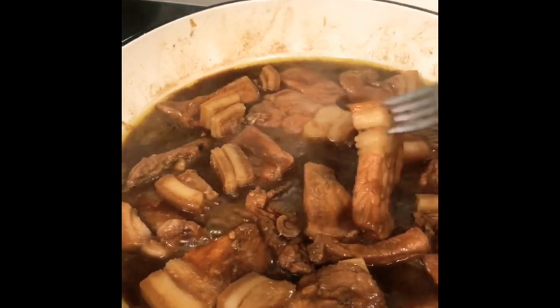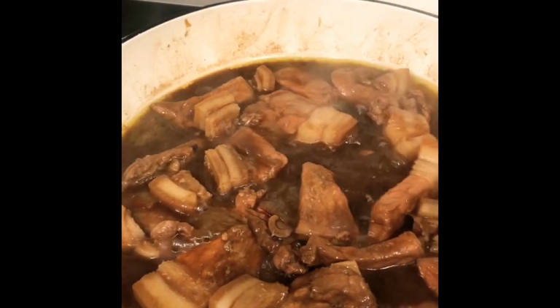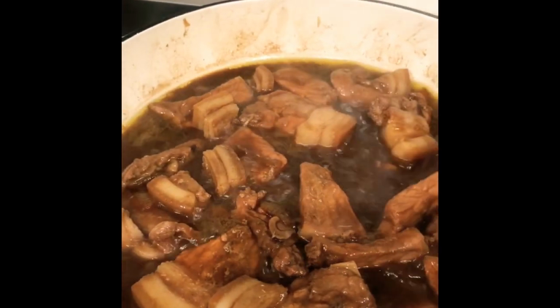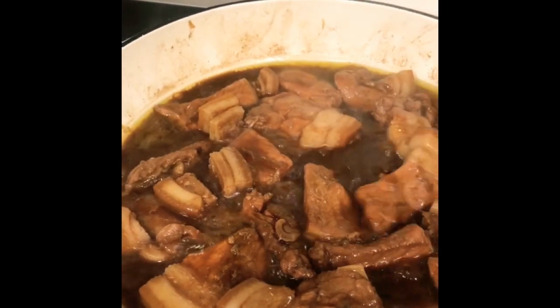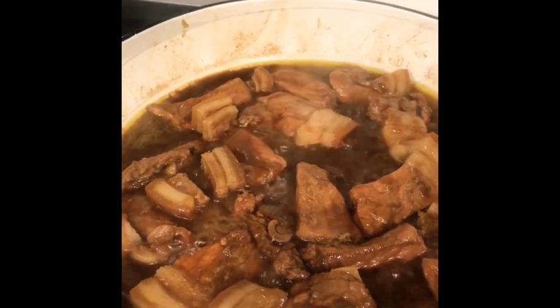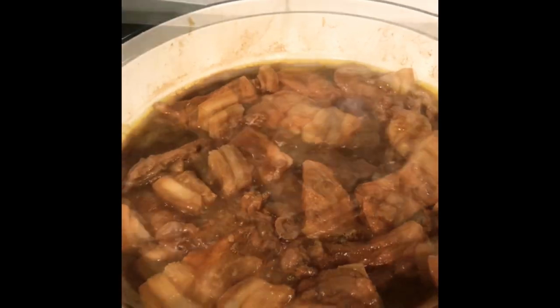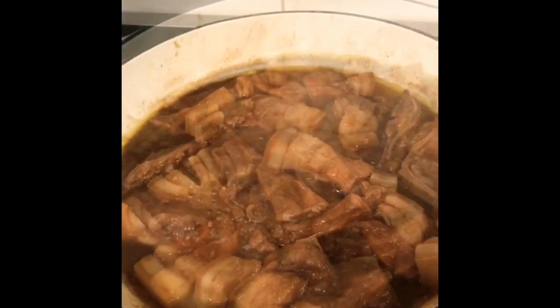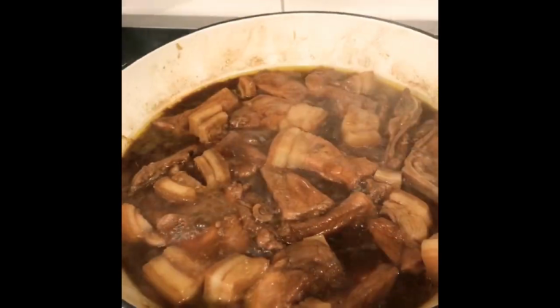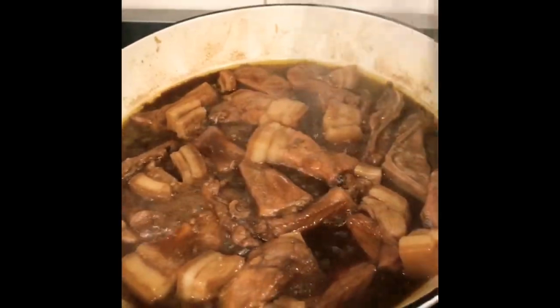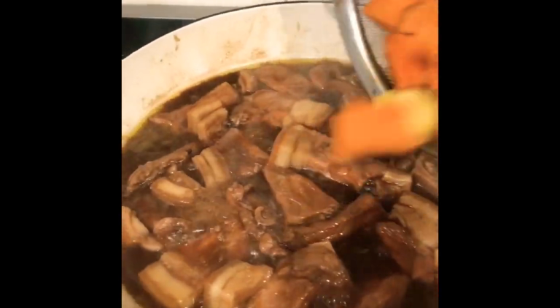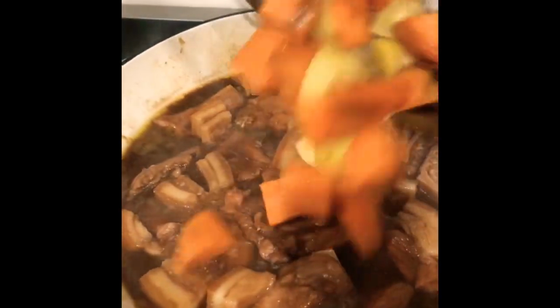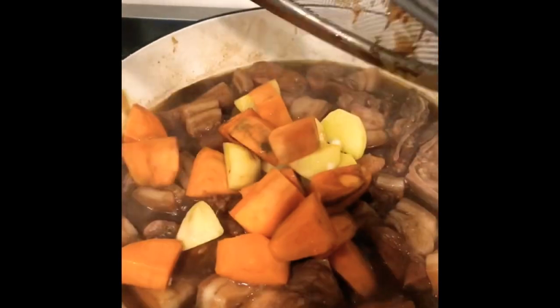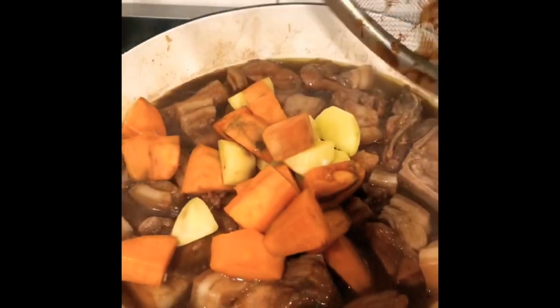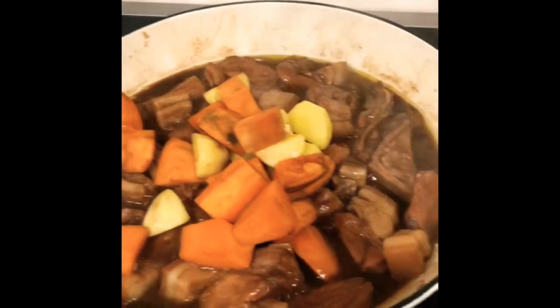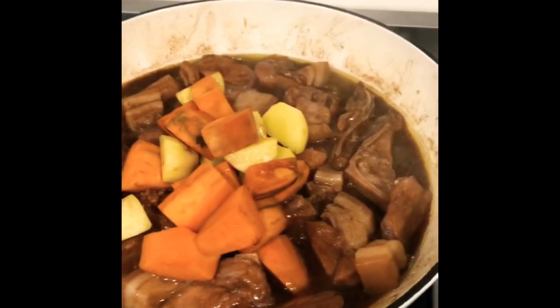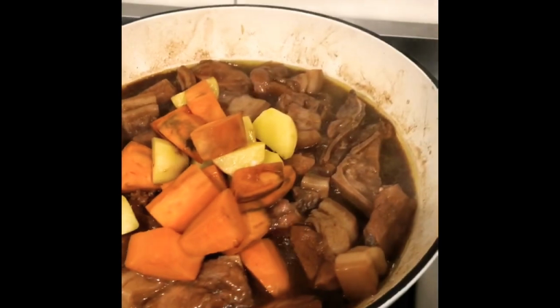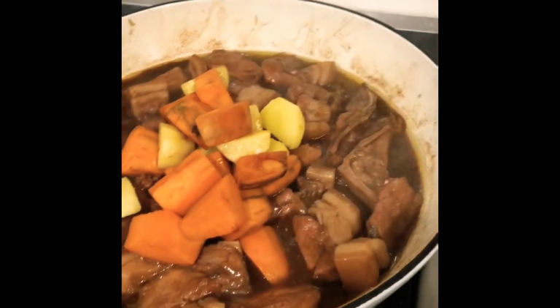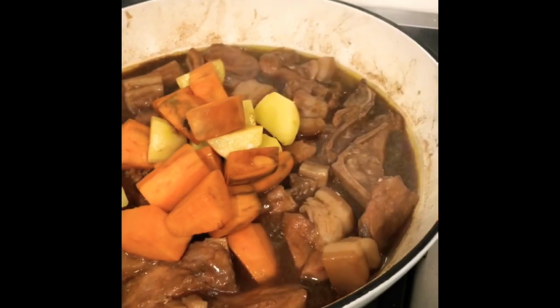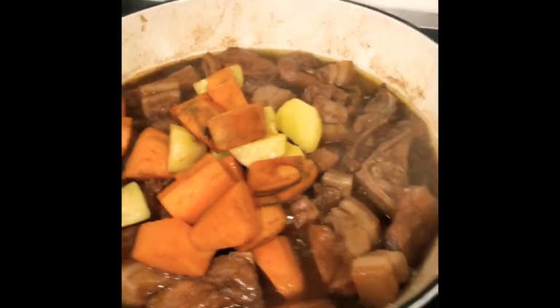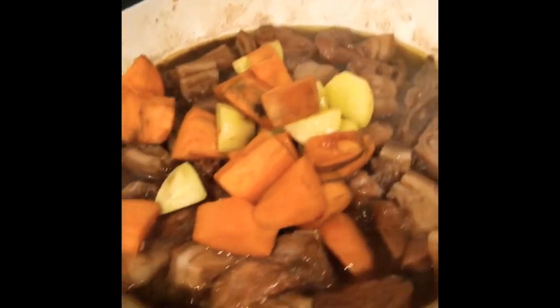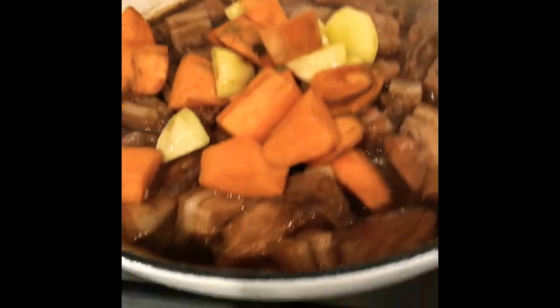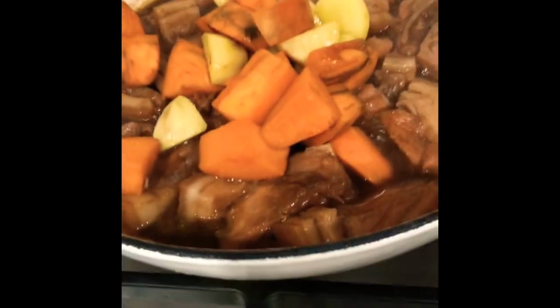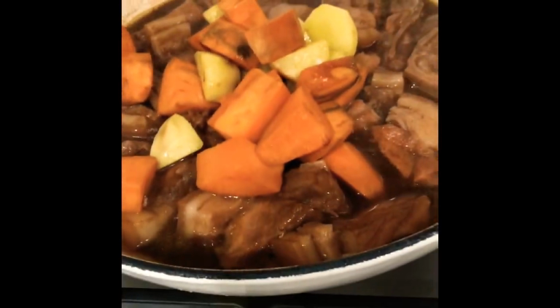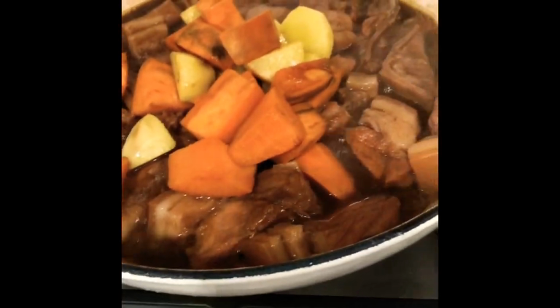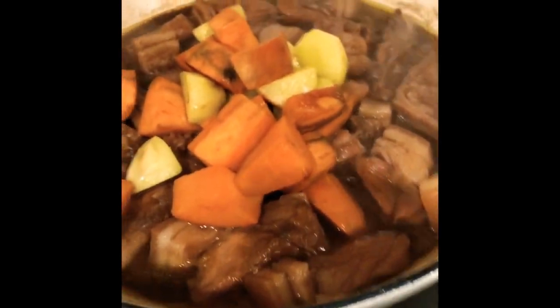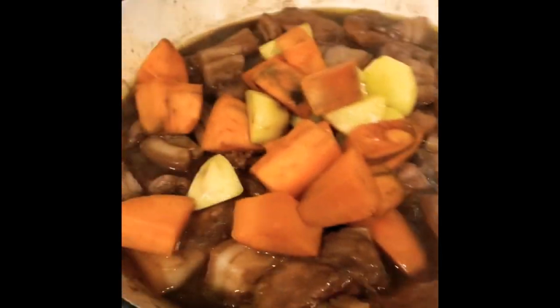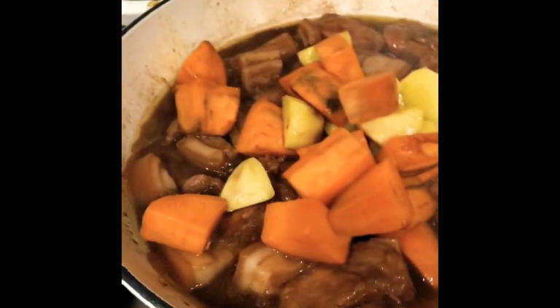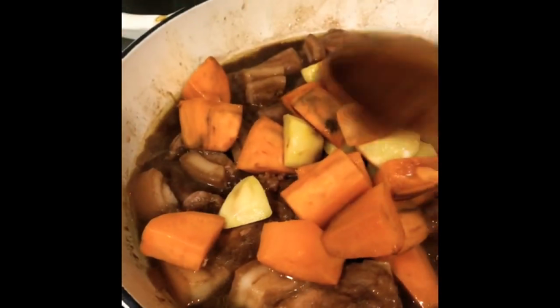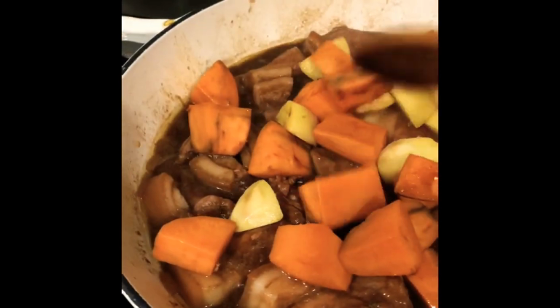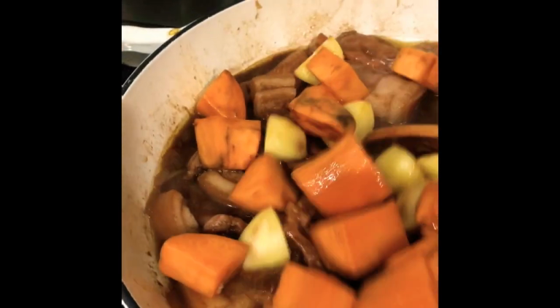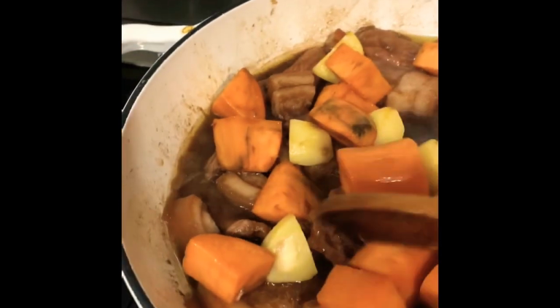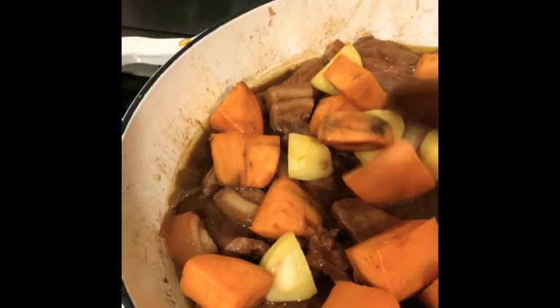That should be good. Then we will add the potatoes. For tonight, I am using potato and sweet potato.